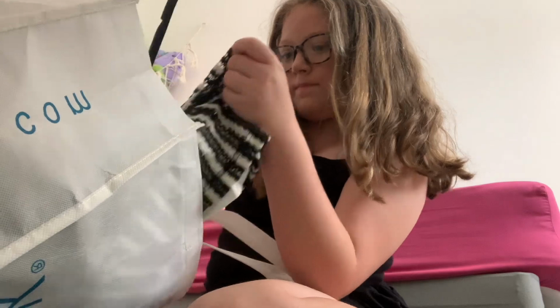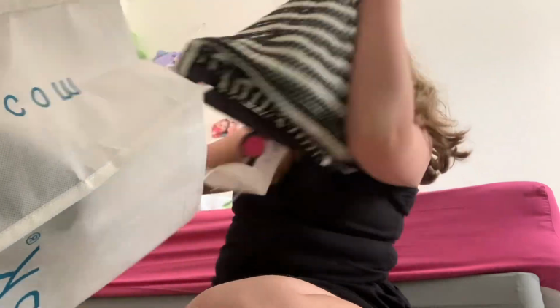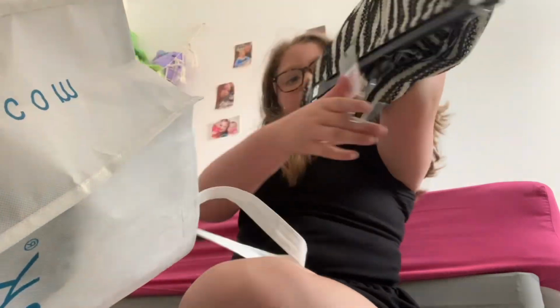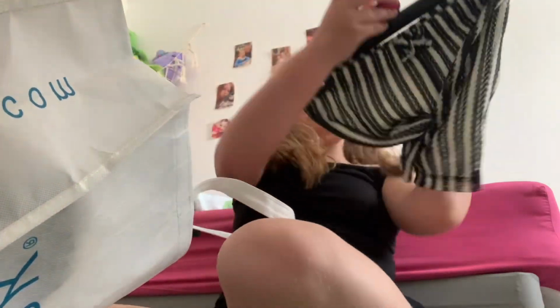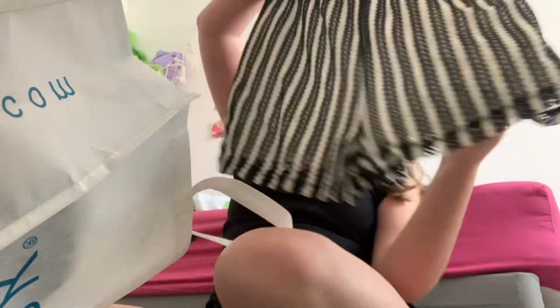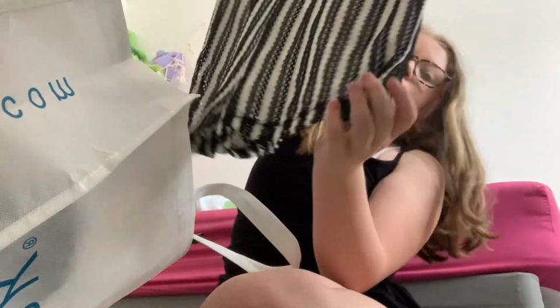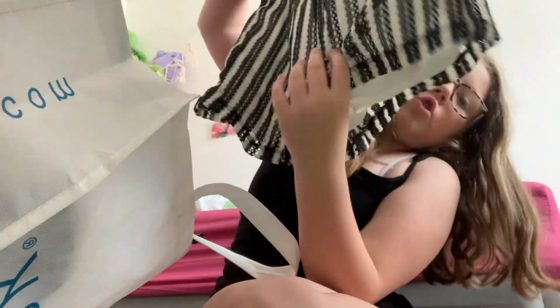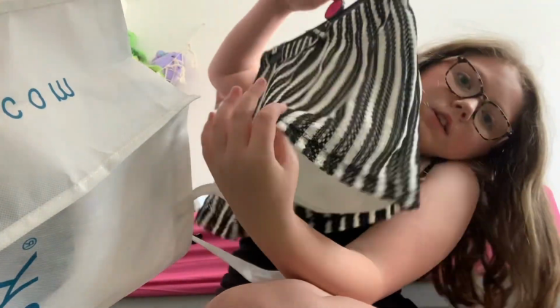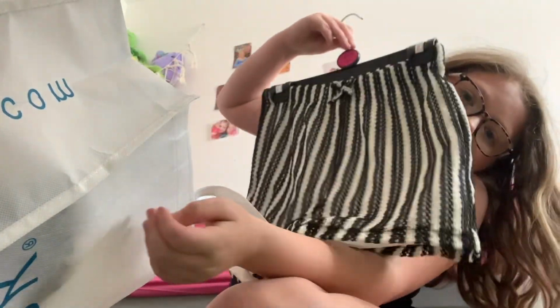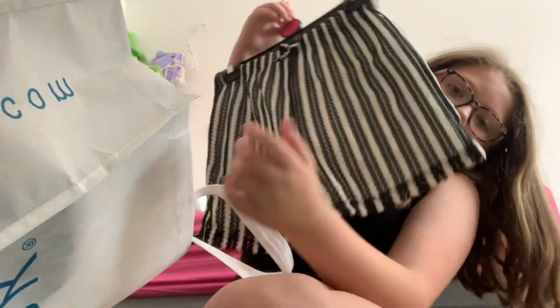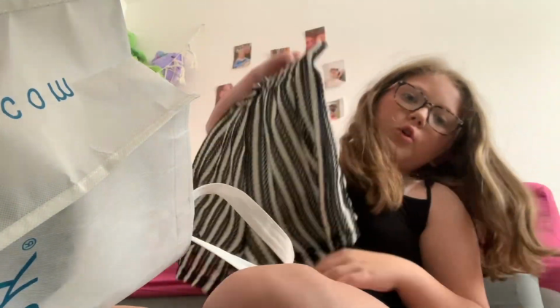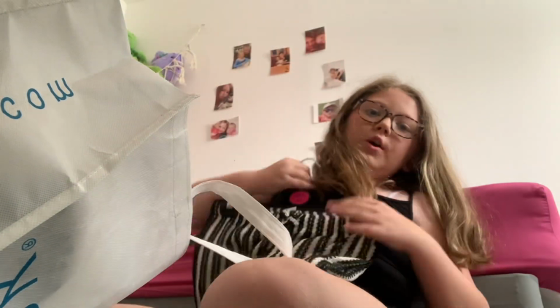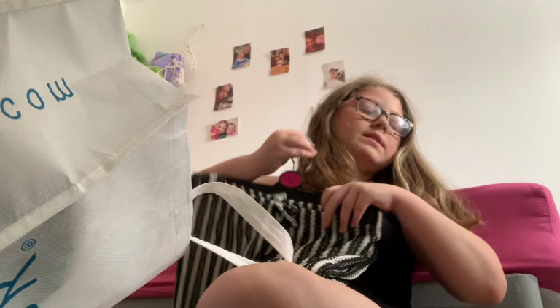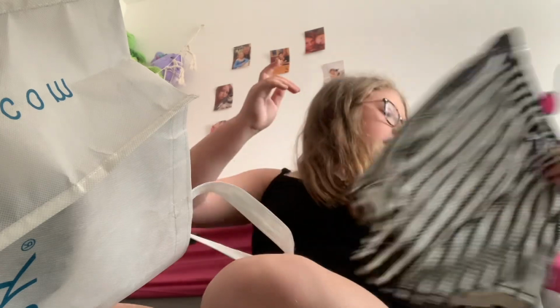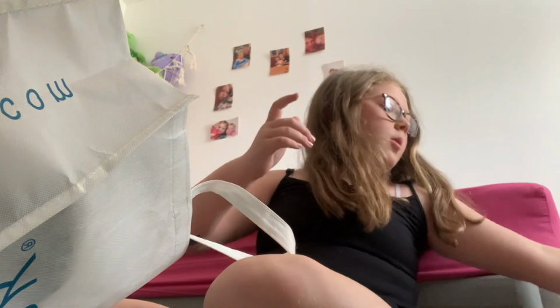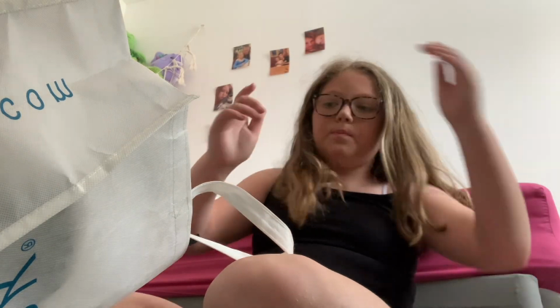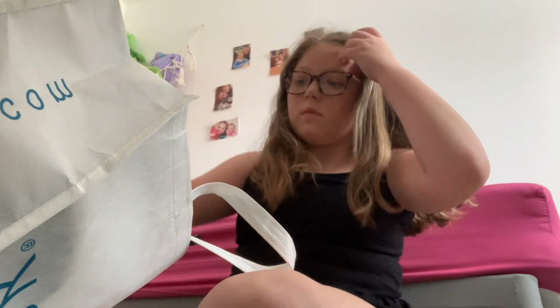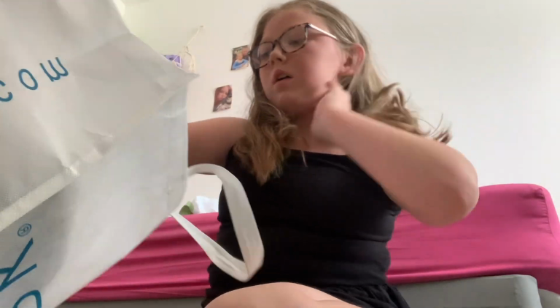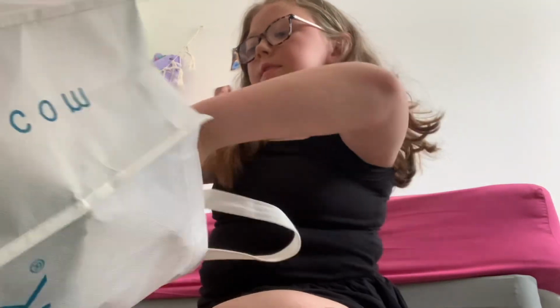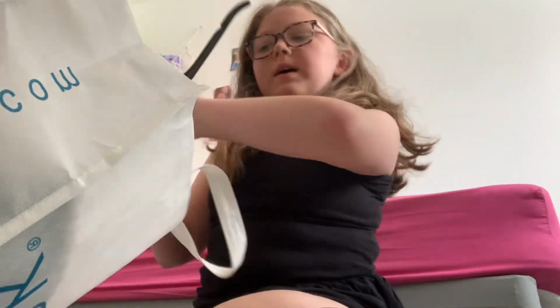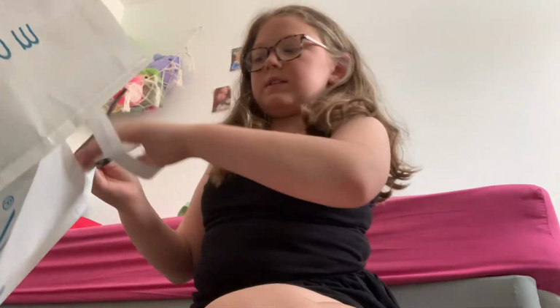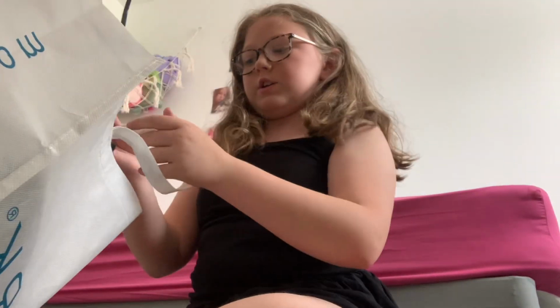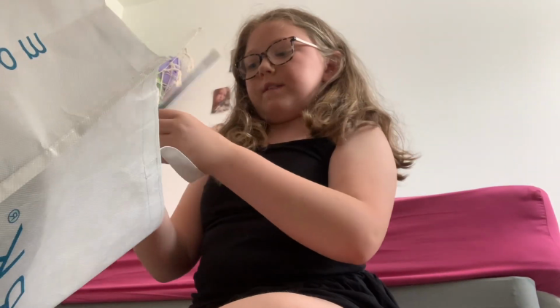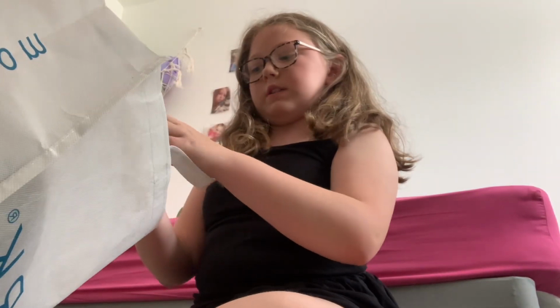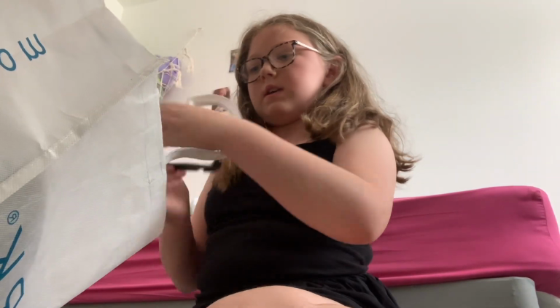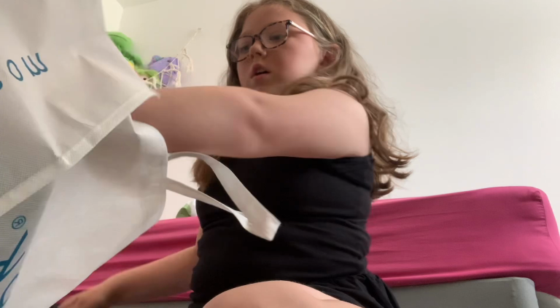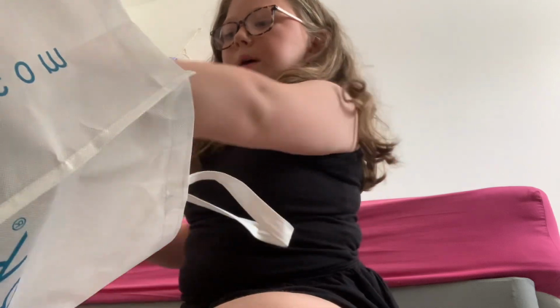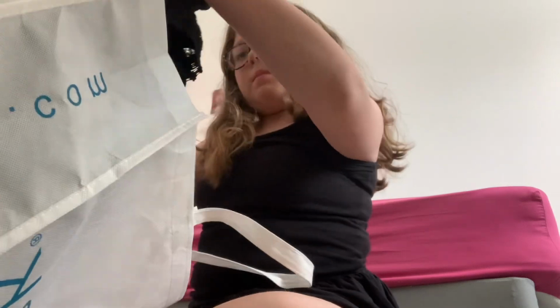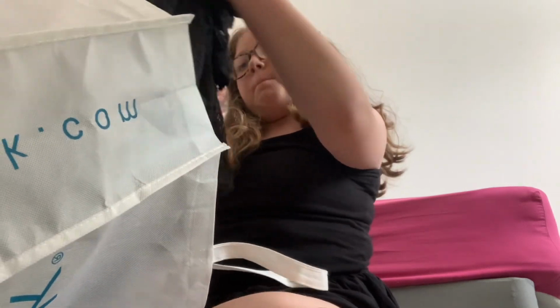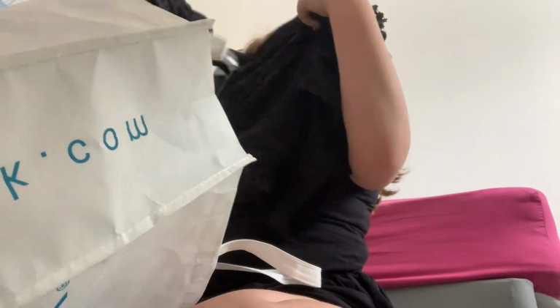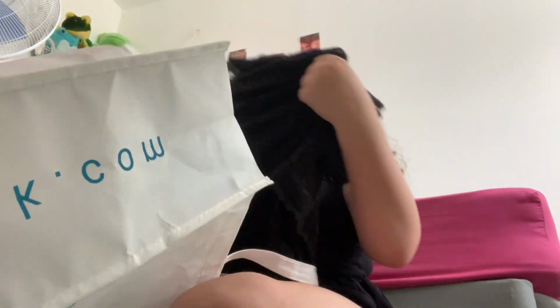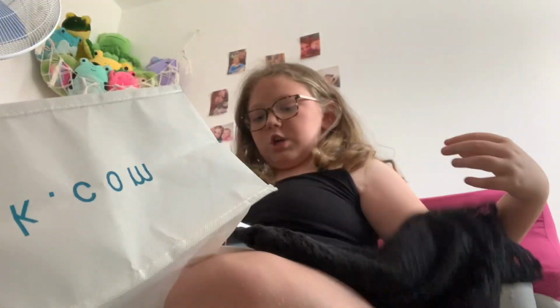Next are these cute little shorts and they'll go really well with this tank top. My sister actually found this and me and my mum both agreed that it was cute.